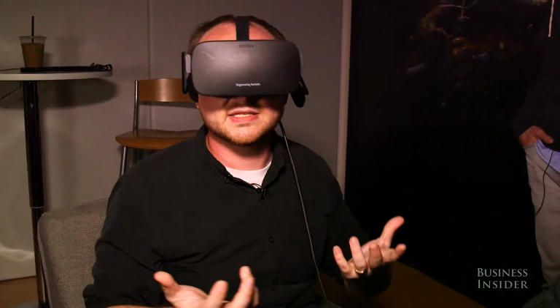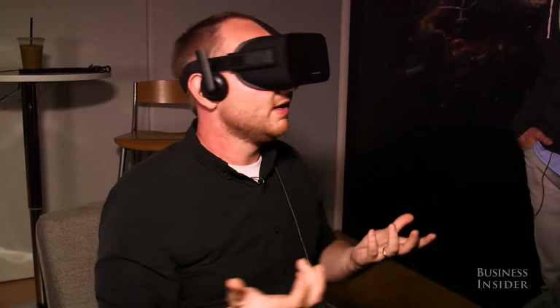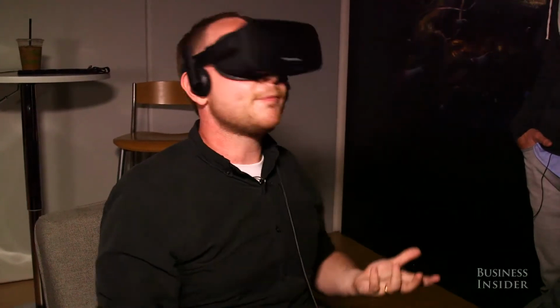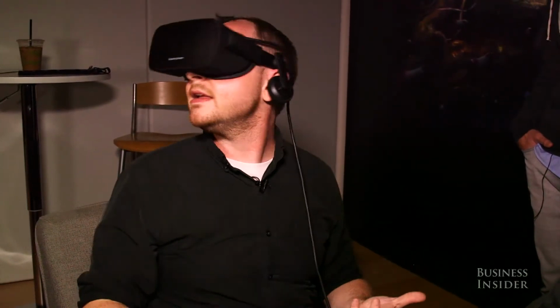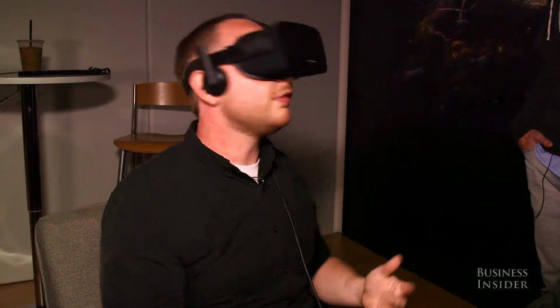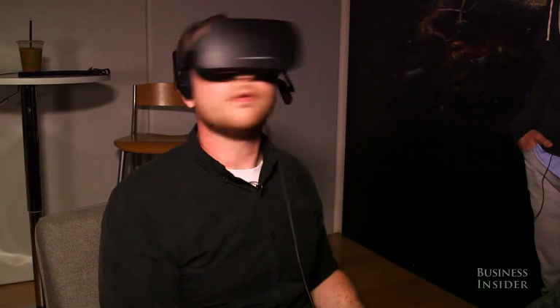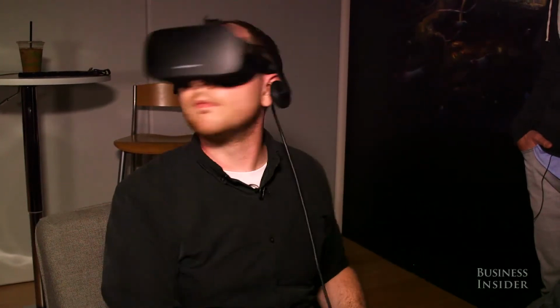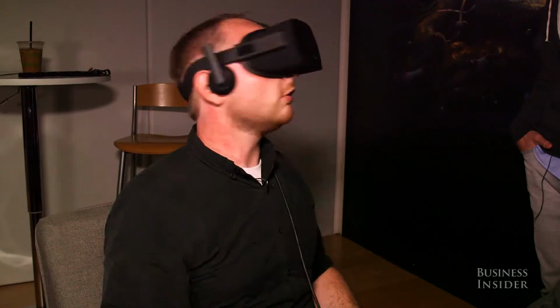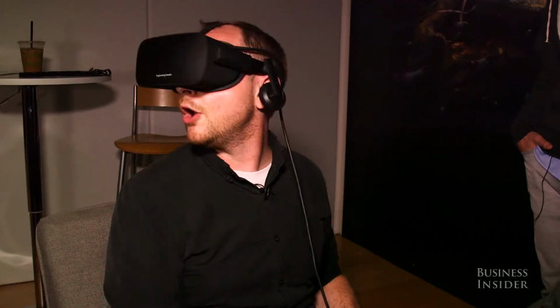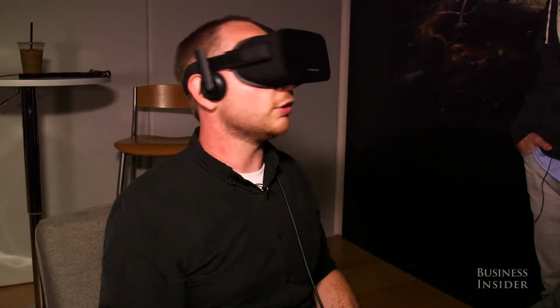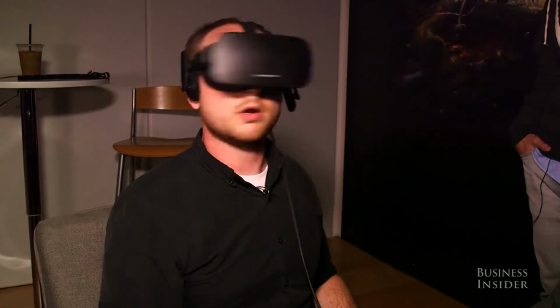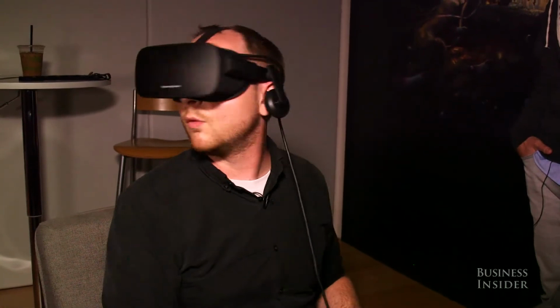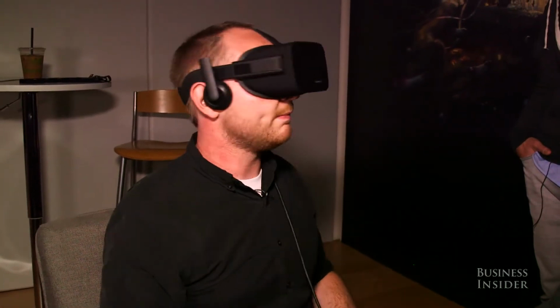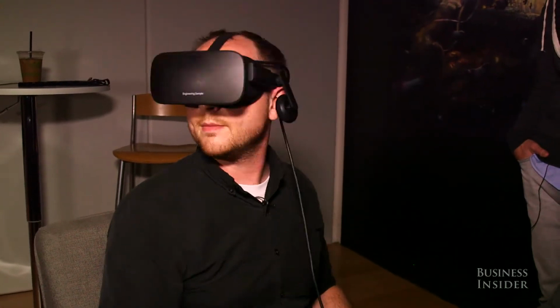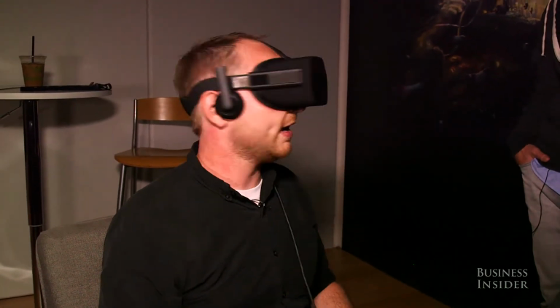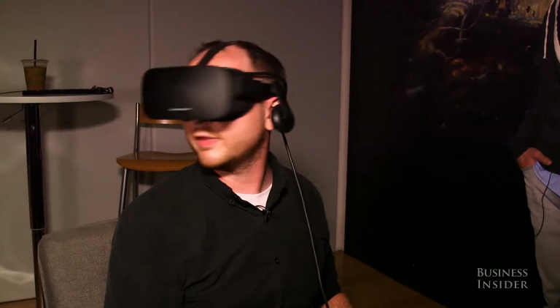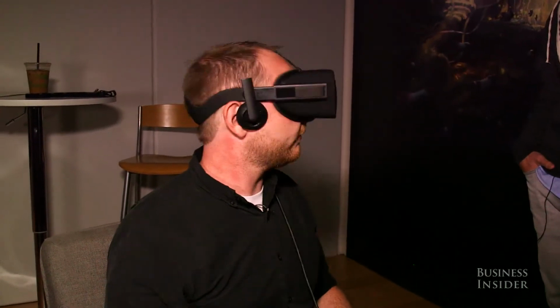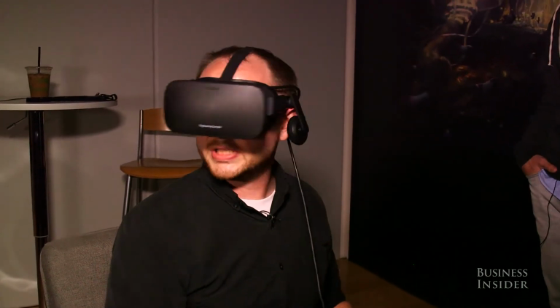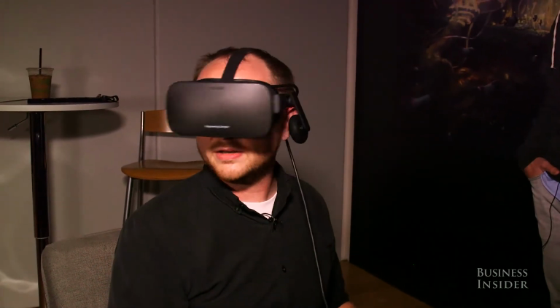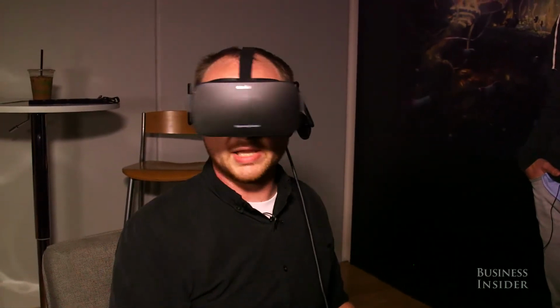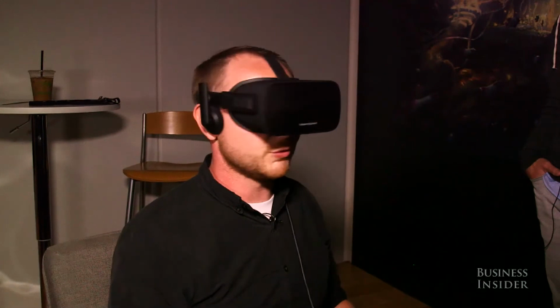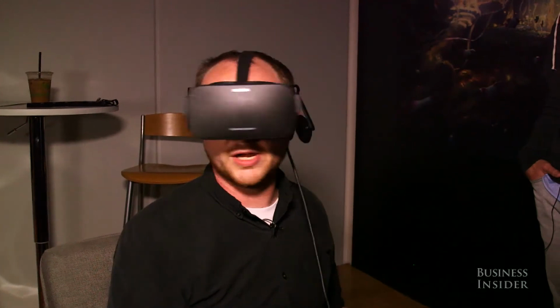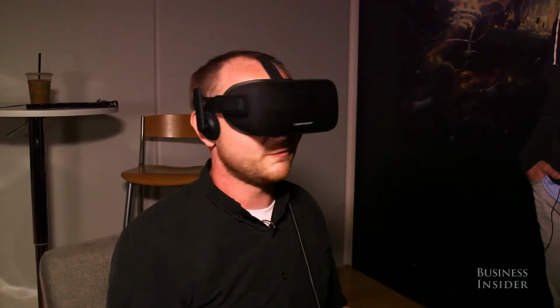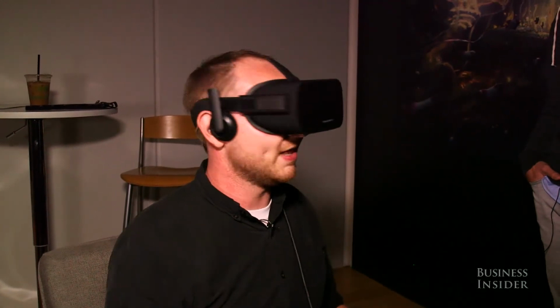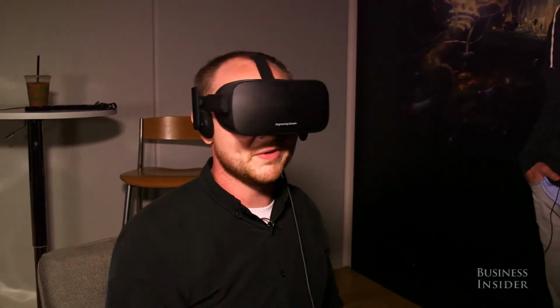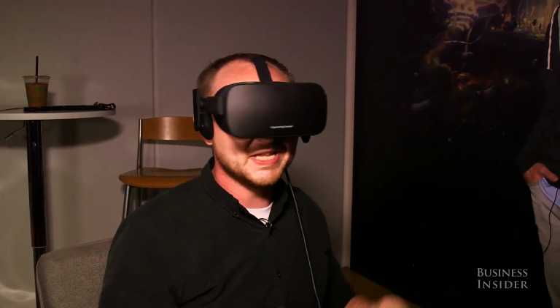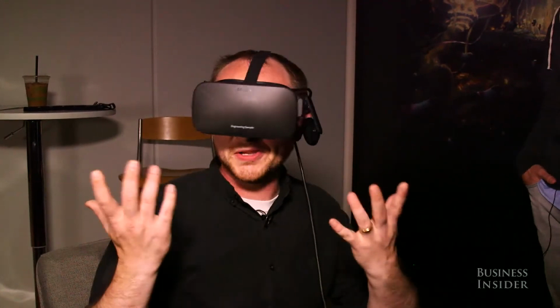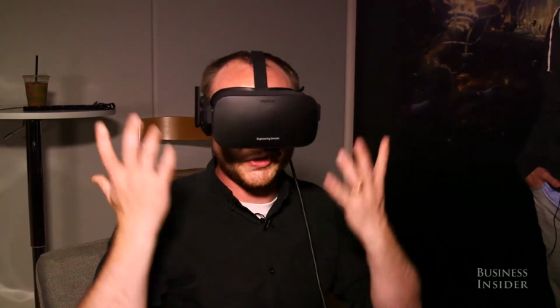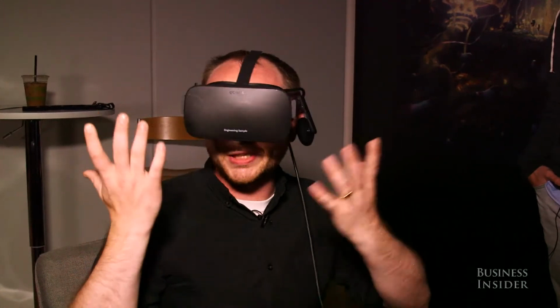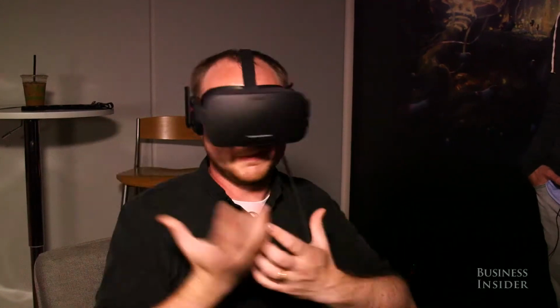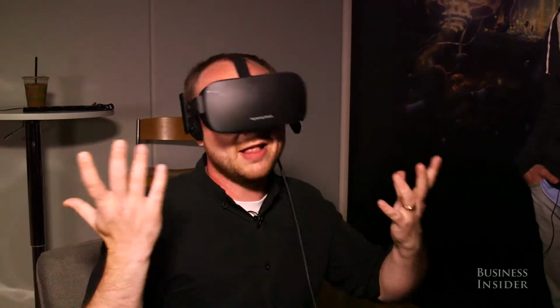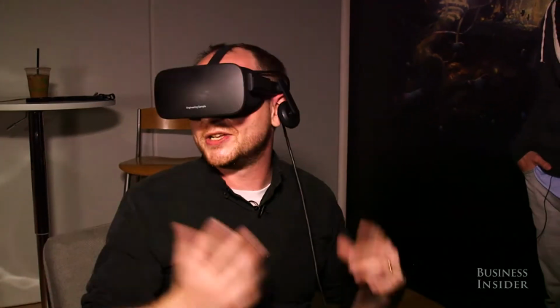It's very pretty. There's little to no blur when I'm shaking my head back and forth — just like in real life, if you were shaking your head back and forth there wouldn't be tons of blur. It would just look like reality to you.